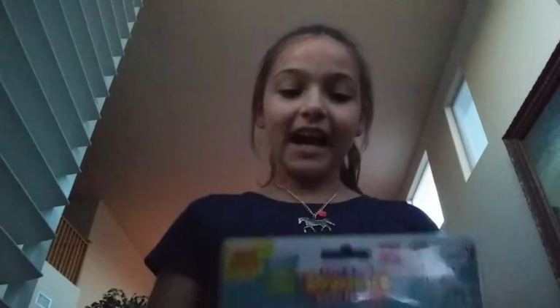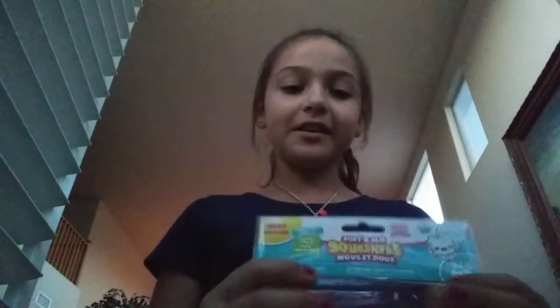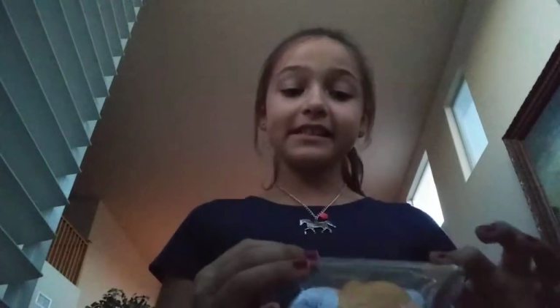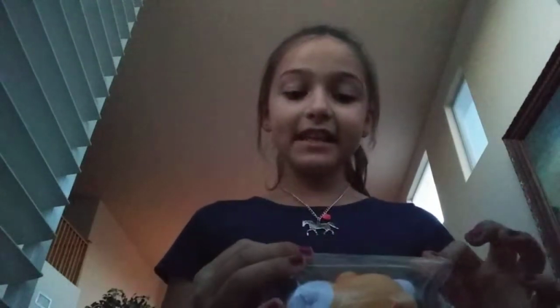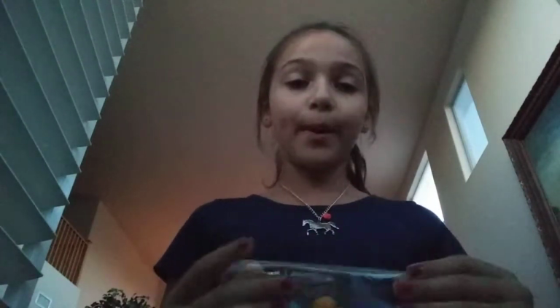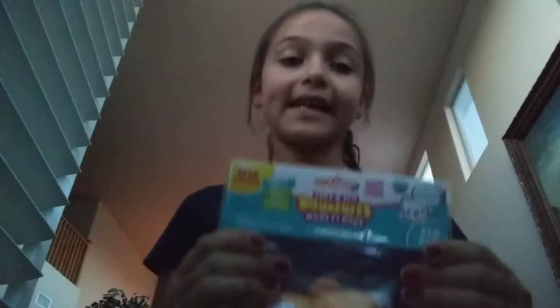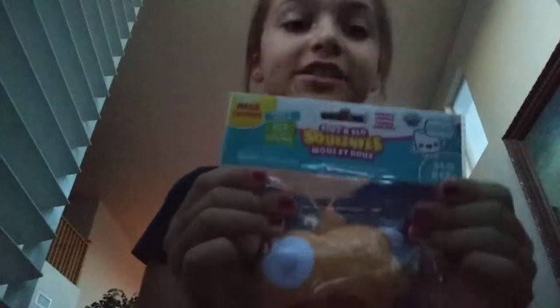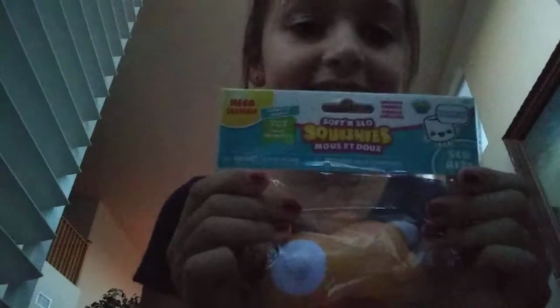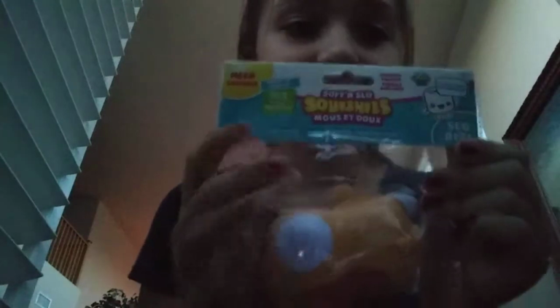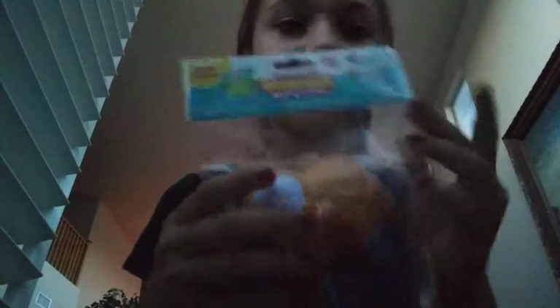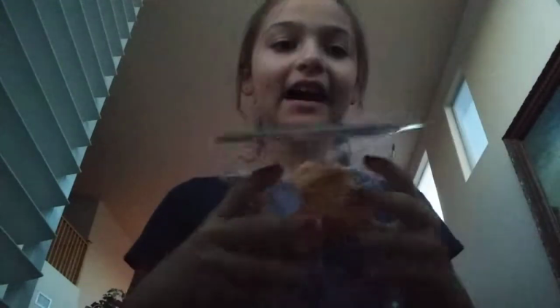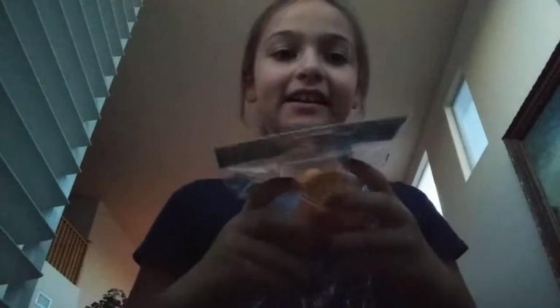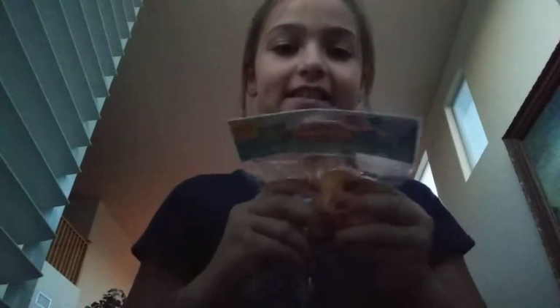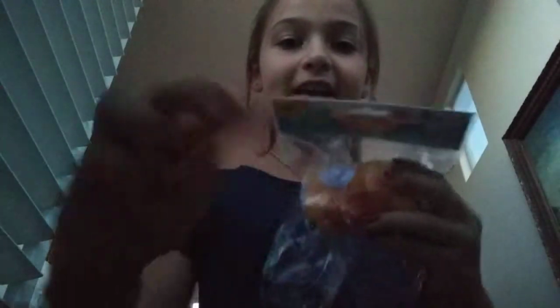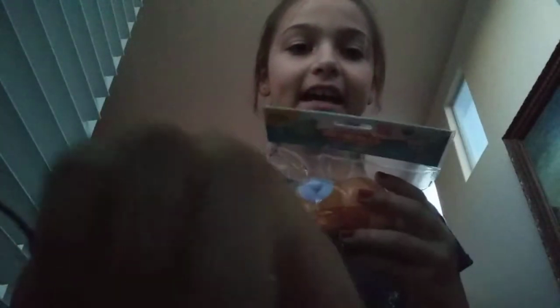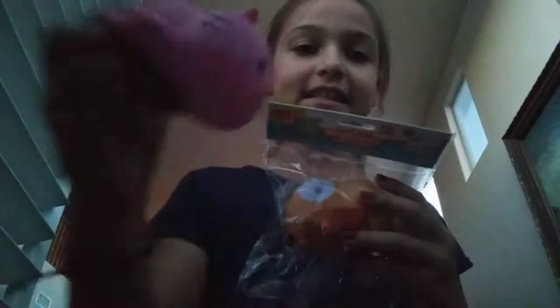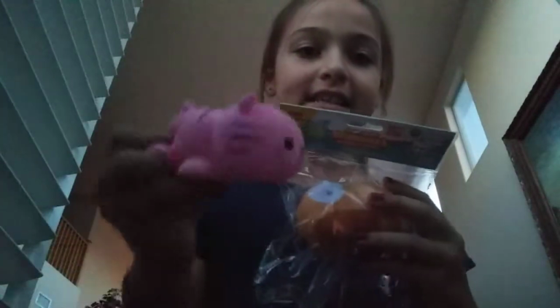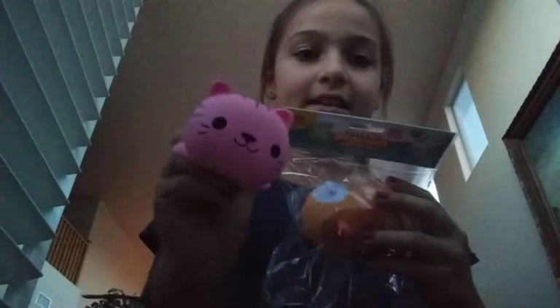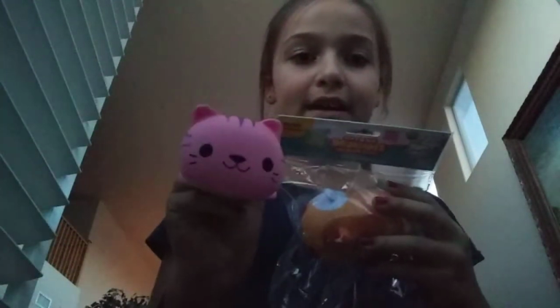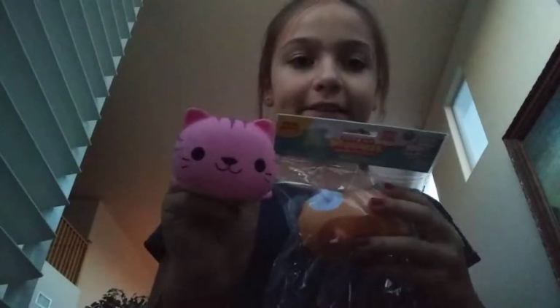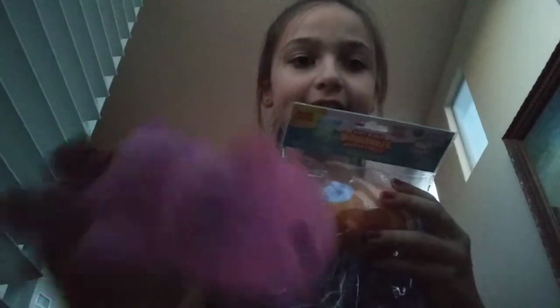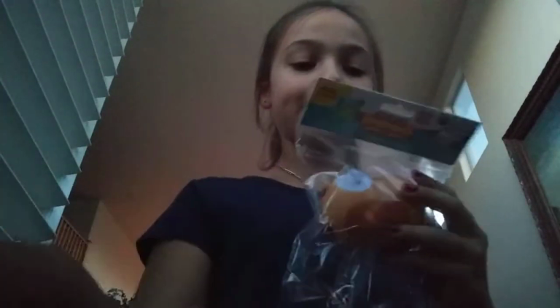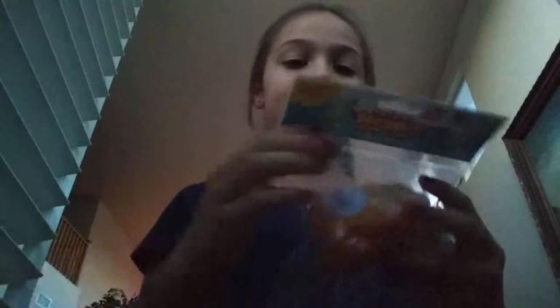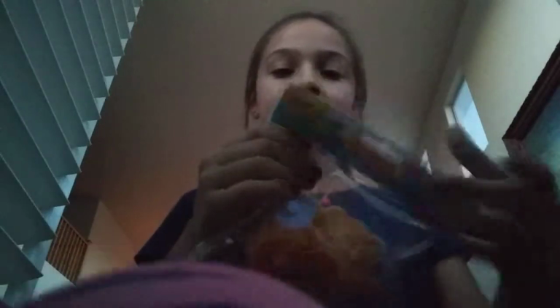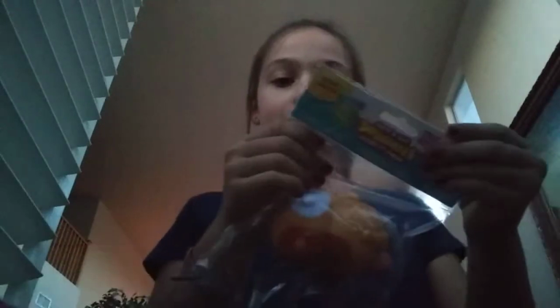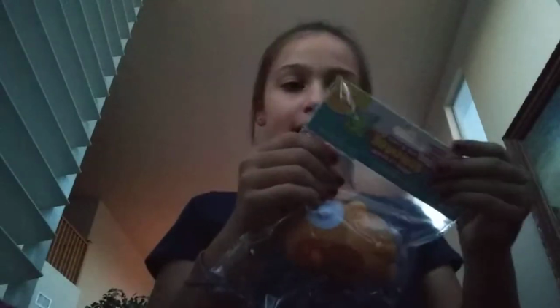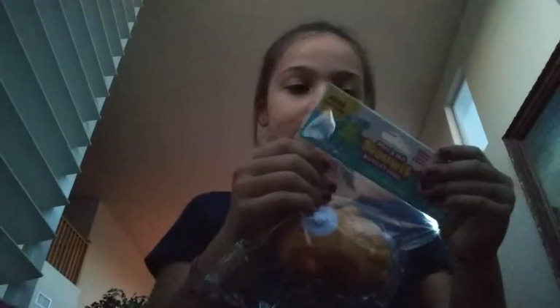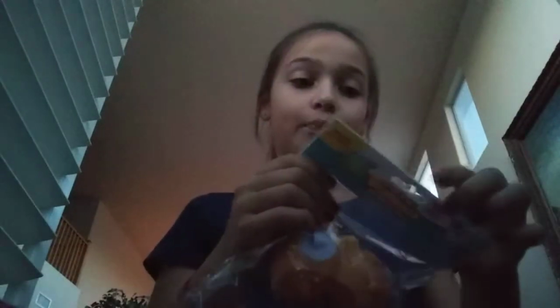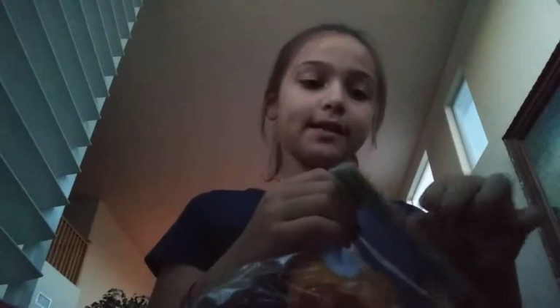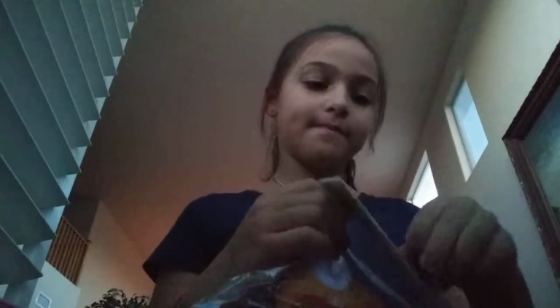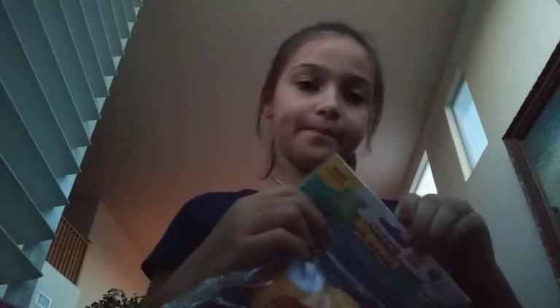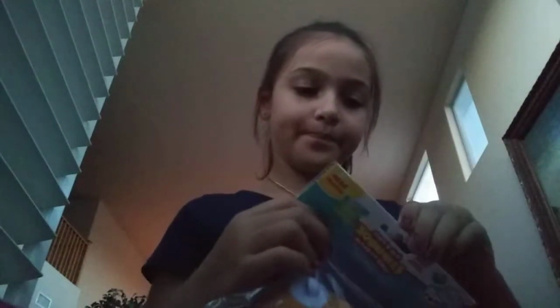I didn't unpackage these yet — I got the same thing as this but a different color. Let's open it and see.